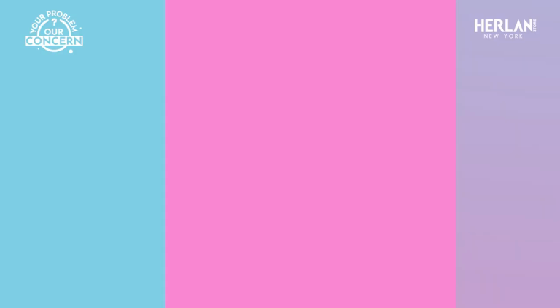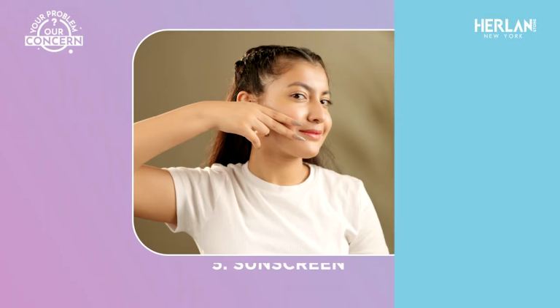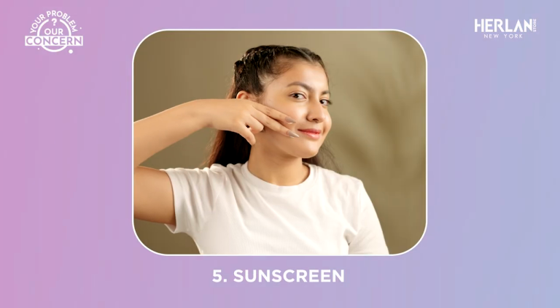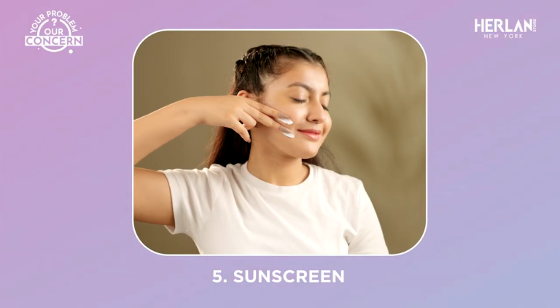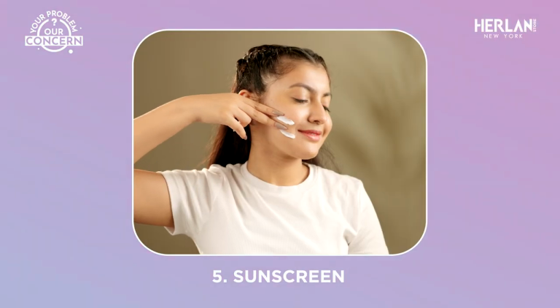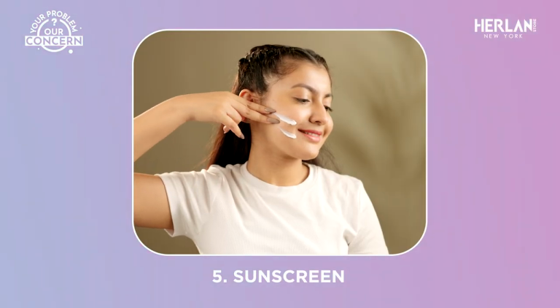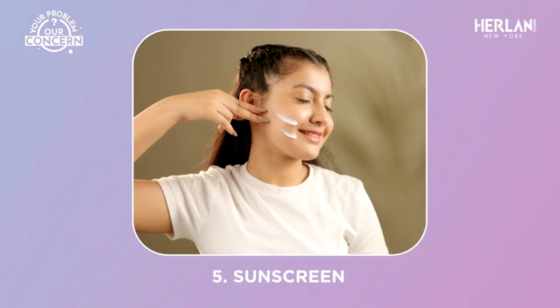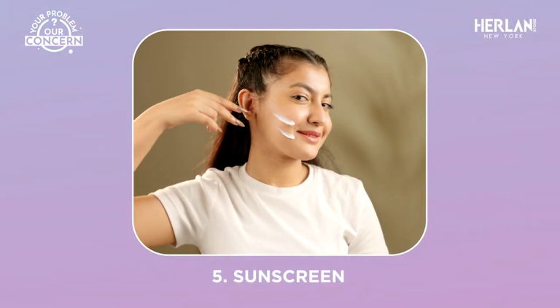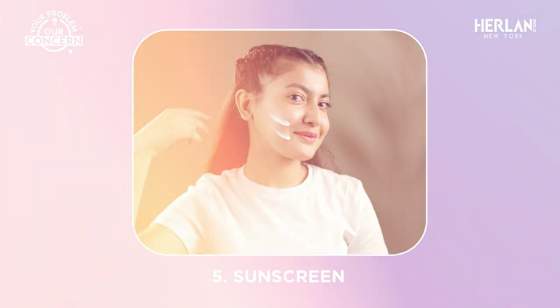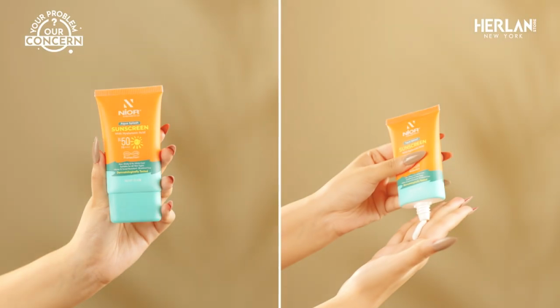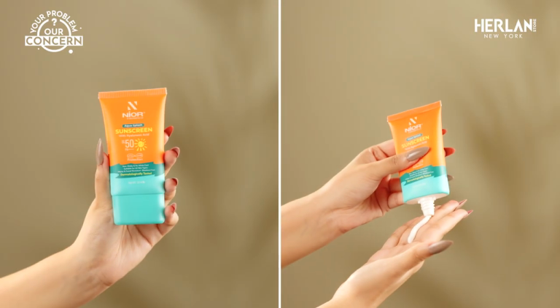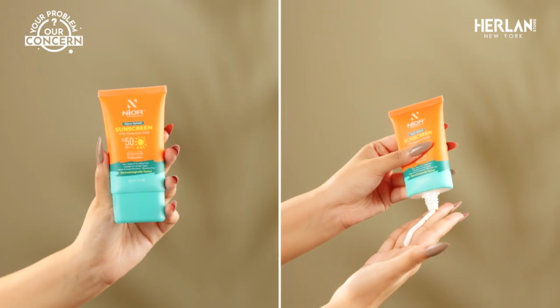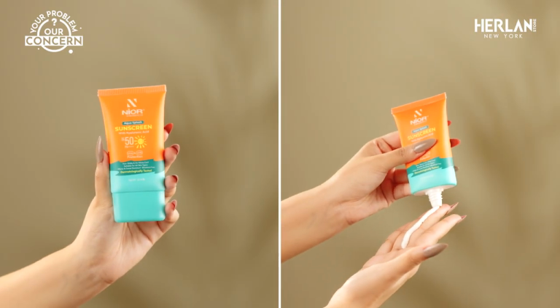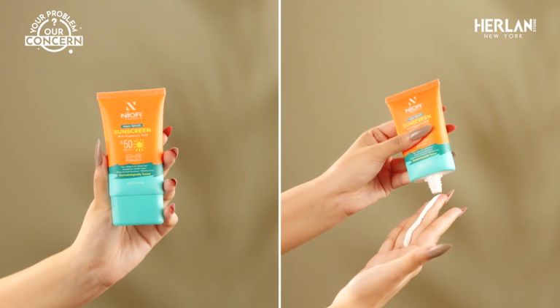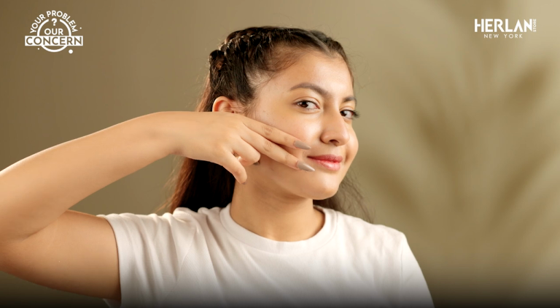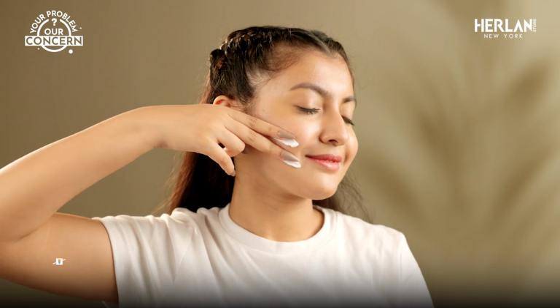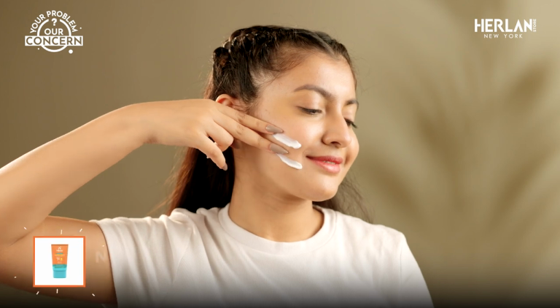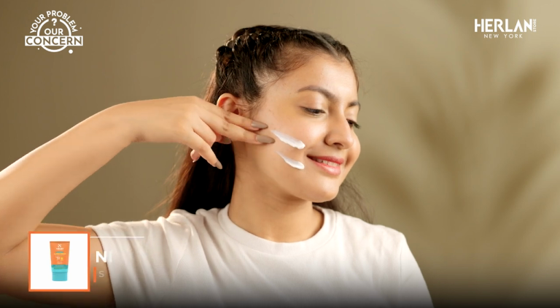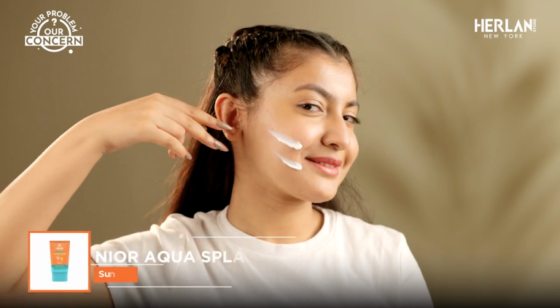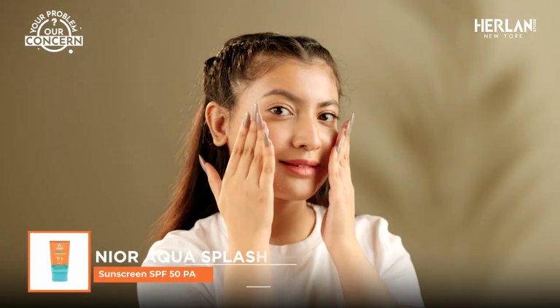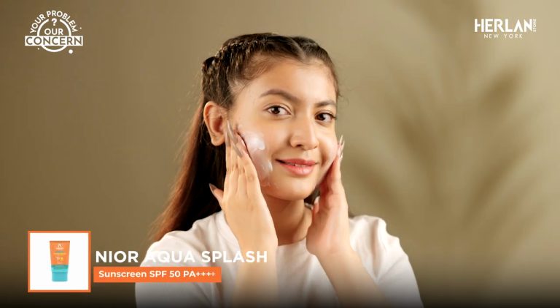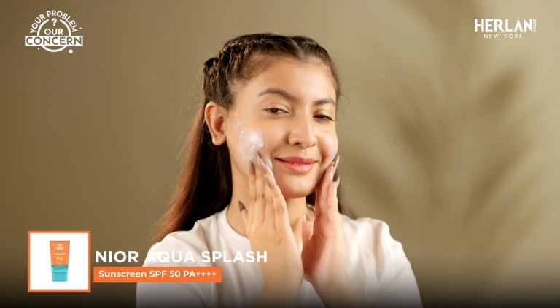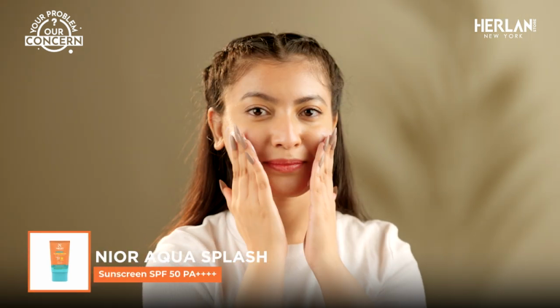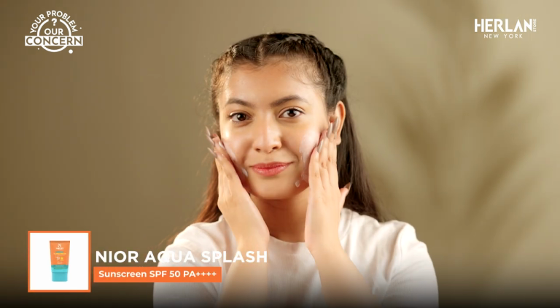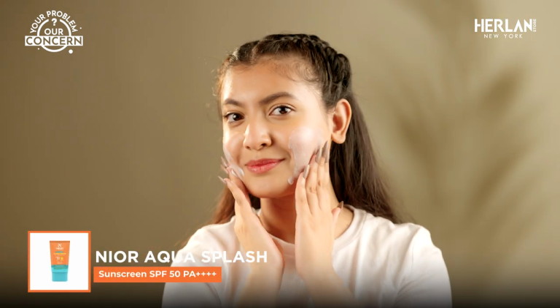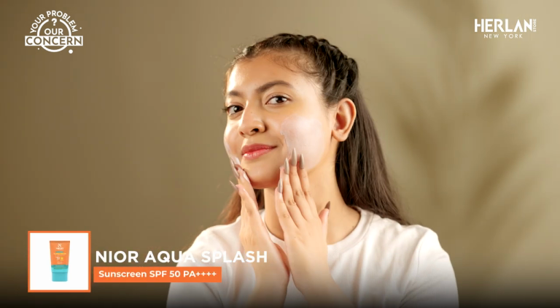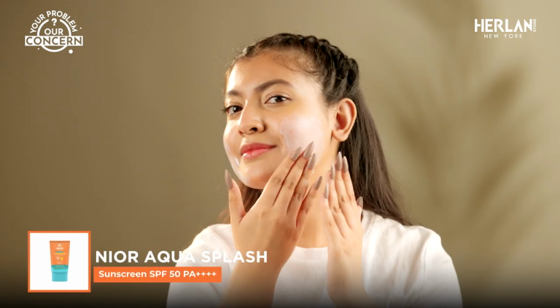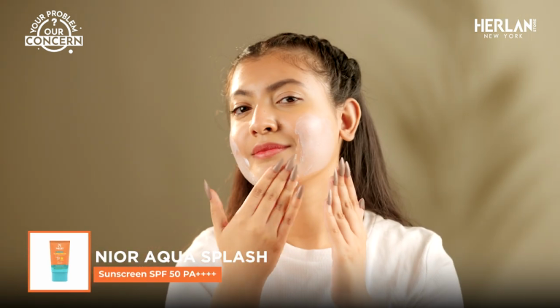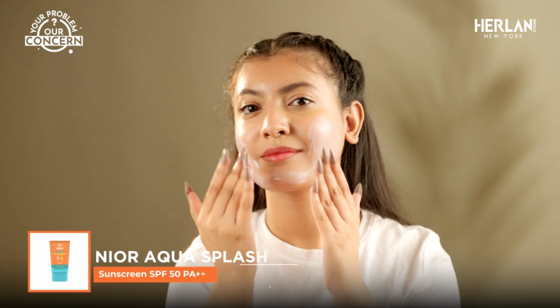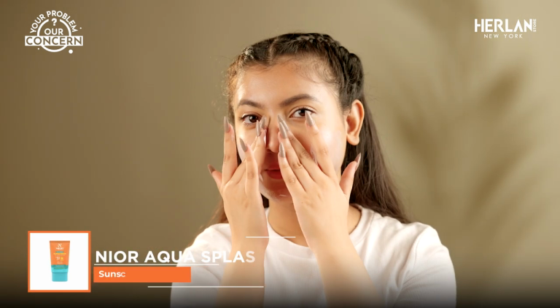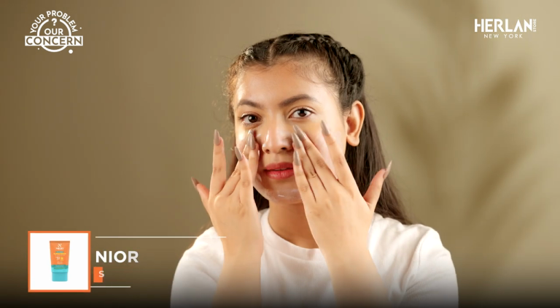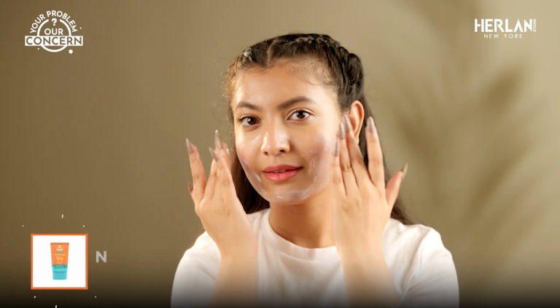Last but not least, S is for Sunscreen. In the daytime, use sunscreen to prevent sun damage and premature aging — use a higher SPF, at least SPF 50.